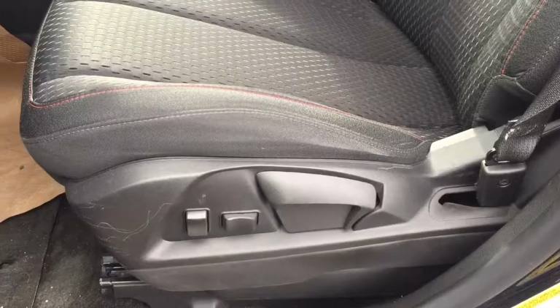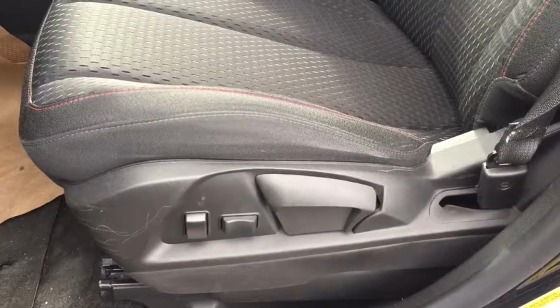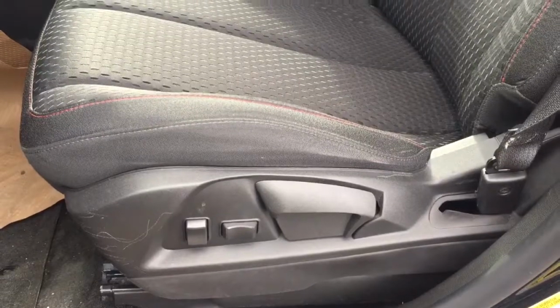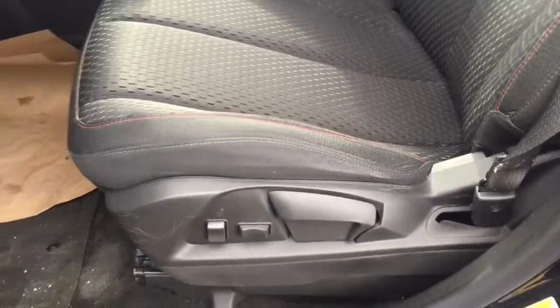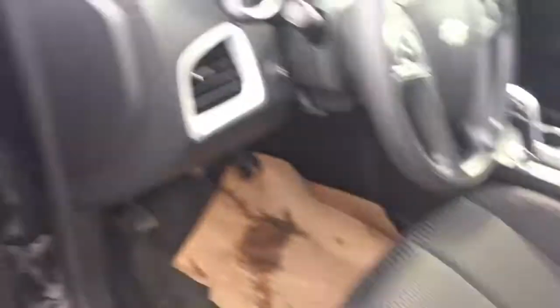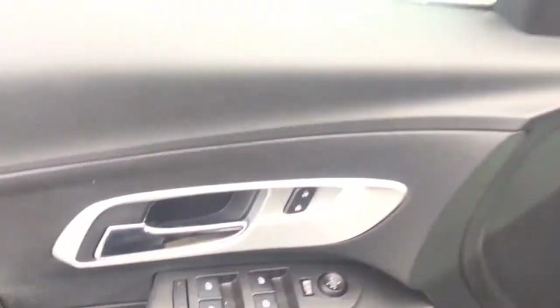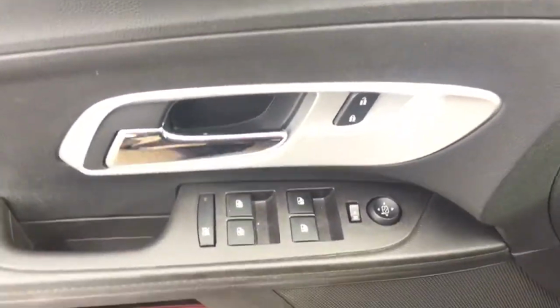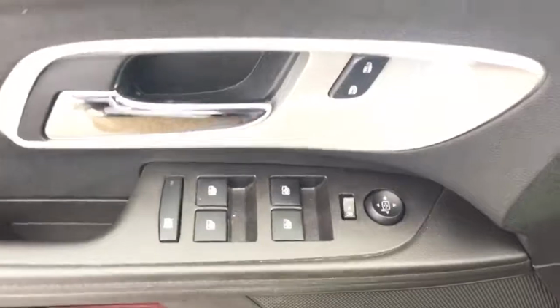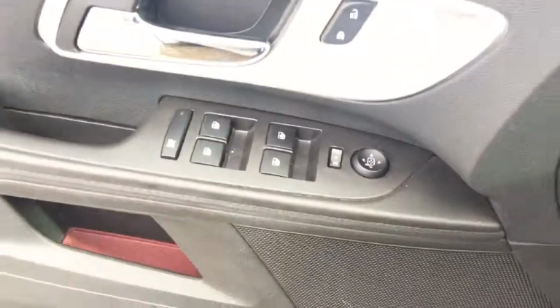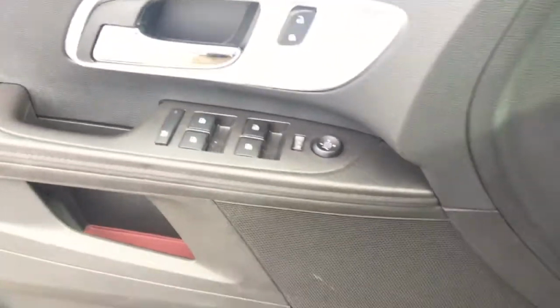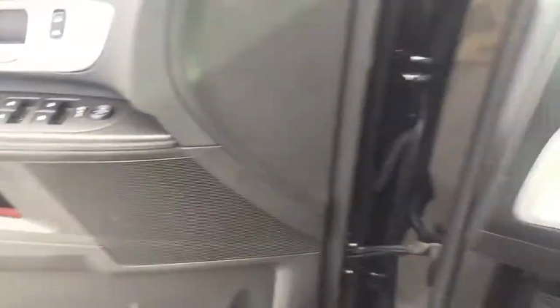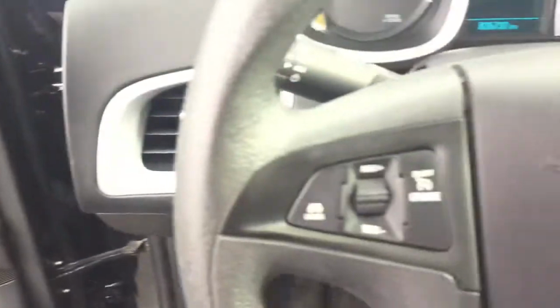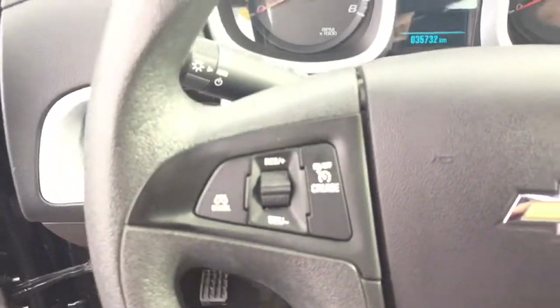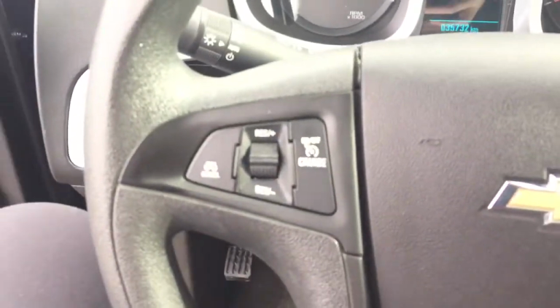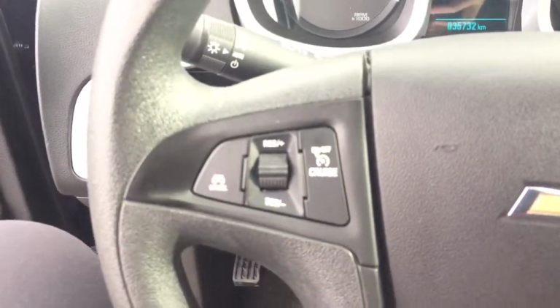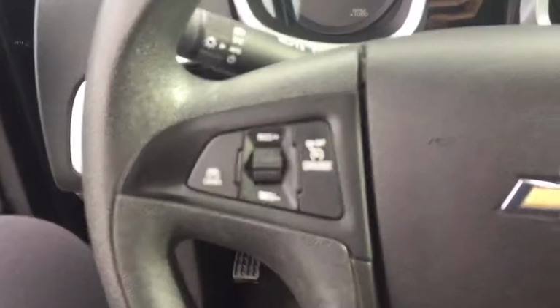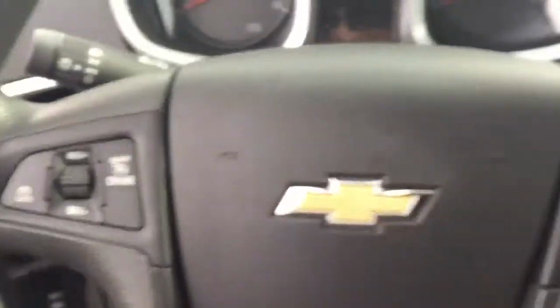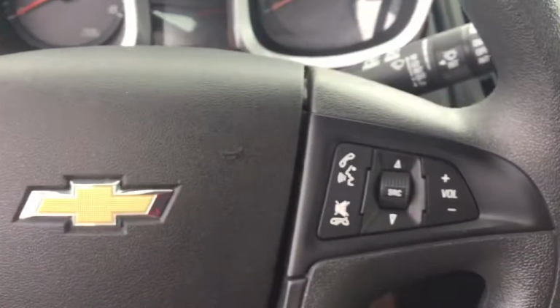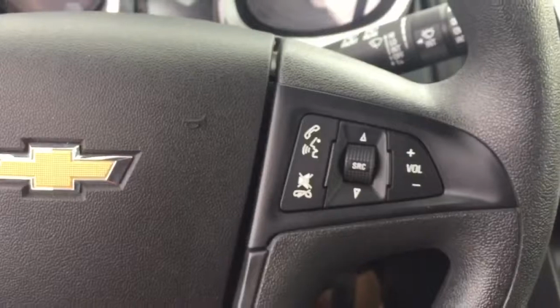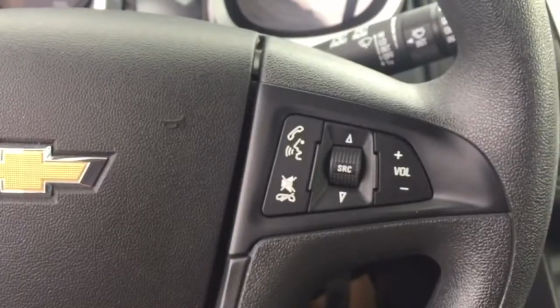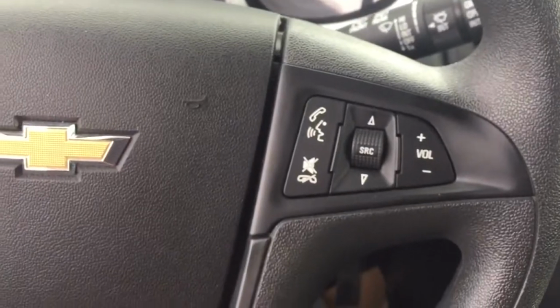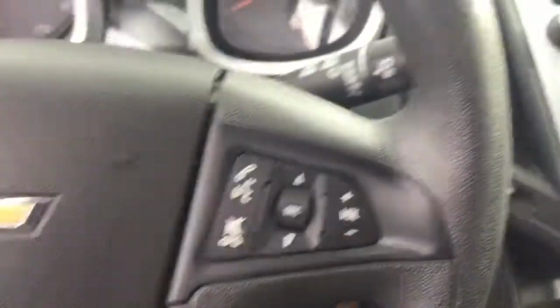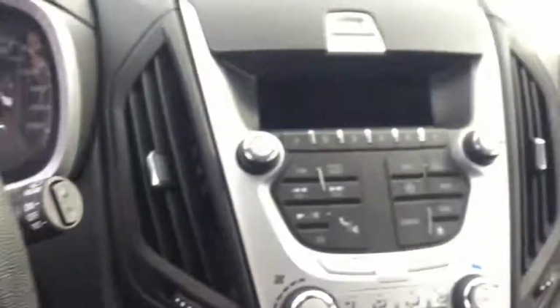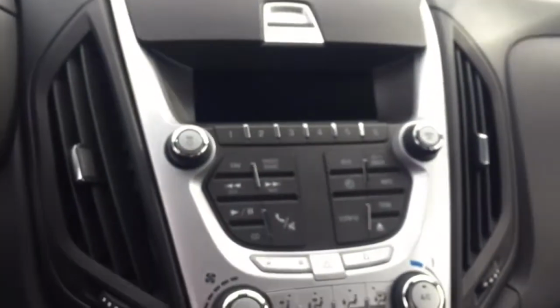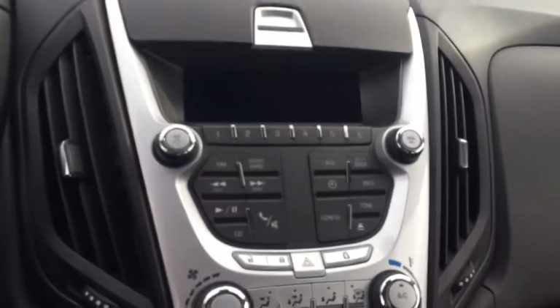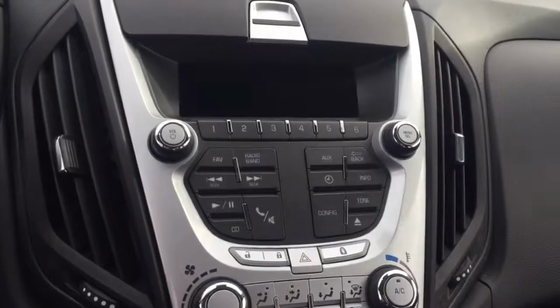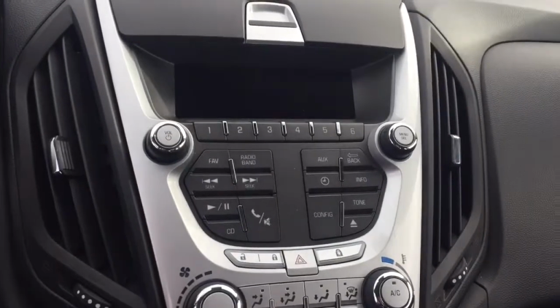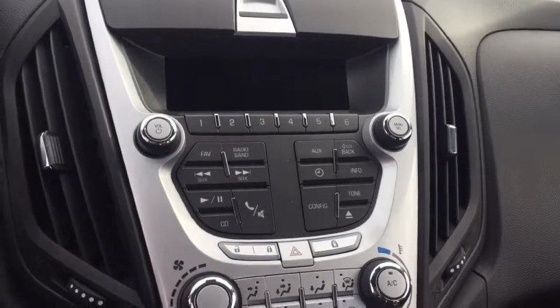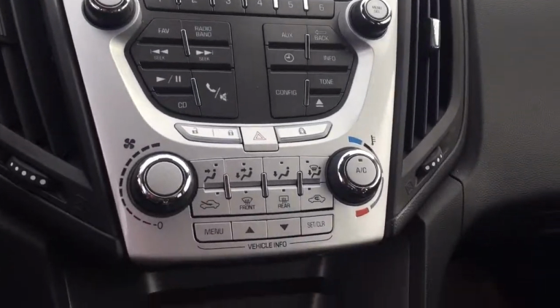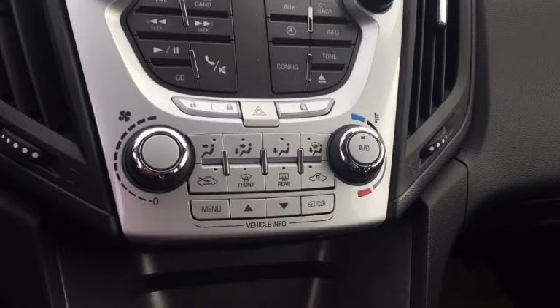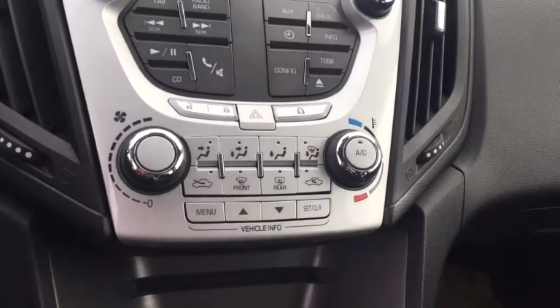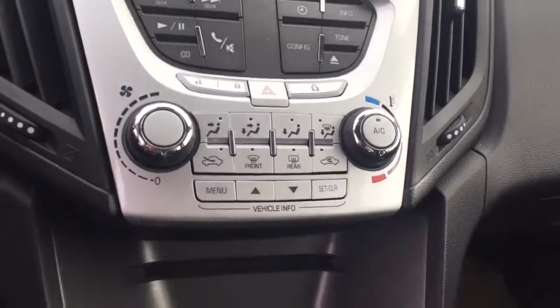Some features include power seats, power locks, power windows, power mirrors. On the steering wheel we have cruise control, Bluetooth capability, media controls, AM FM radio, Sirius XM radio, temperature controls.